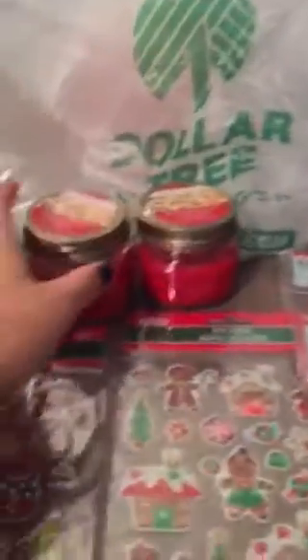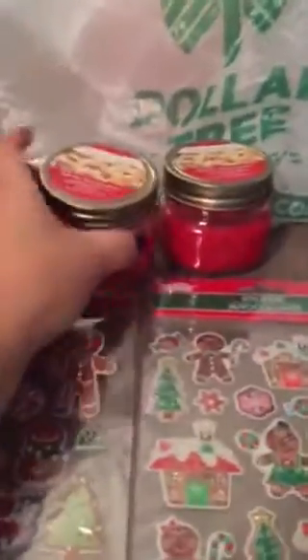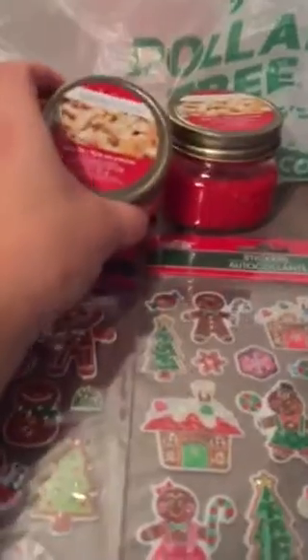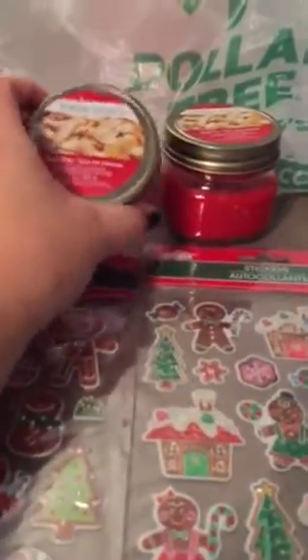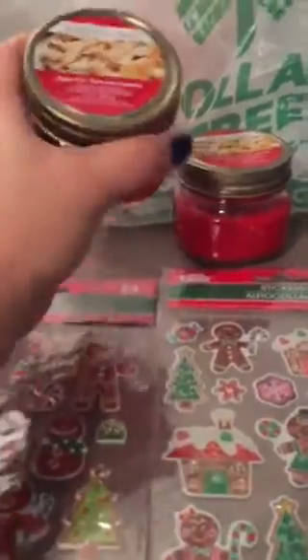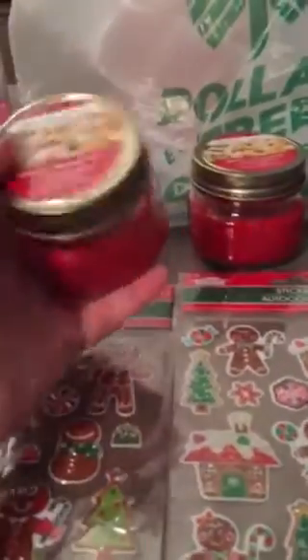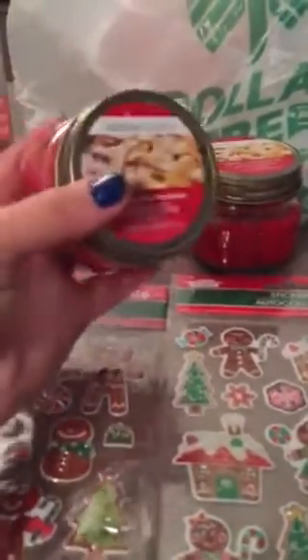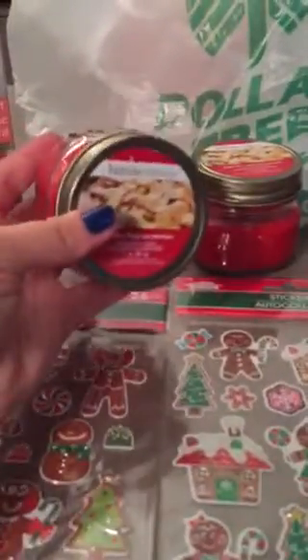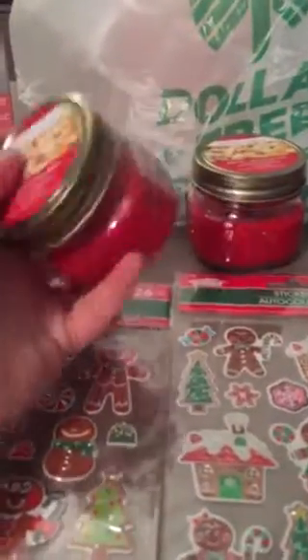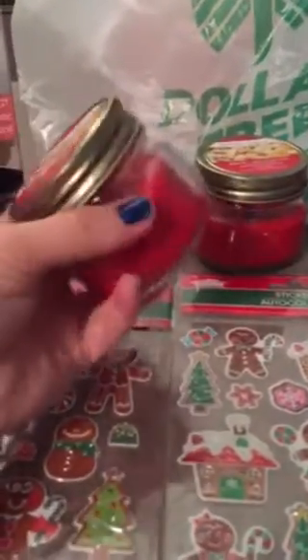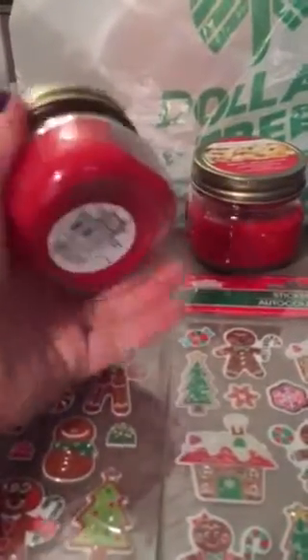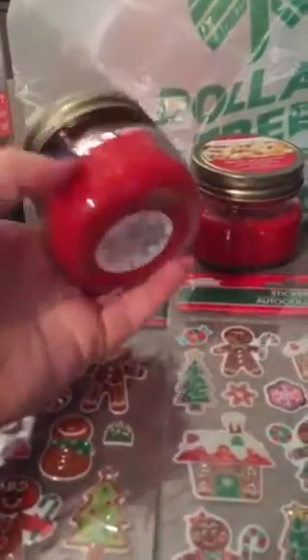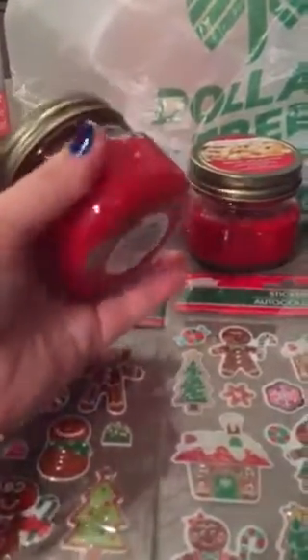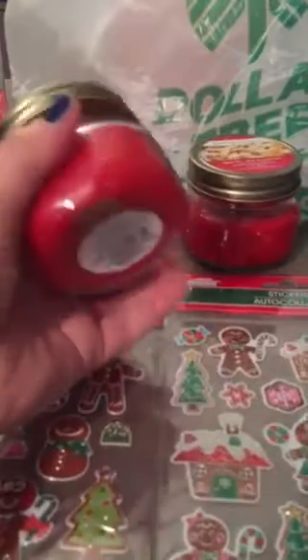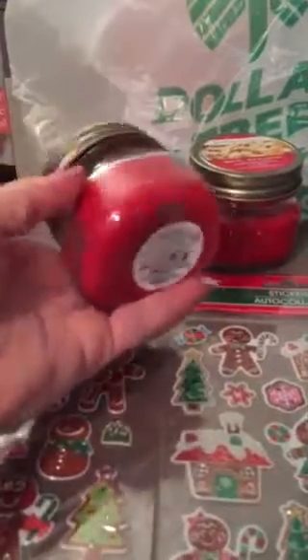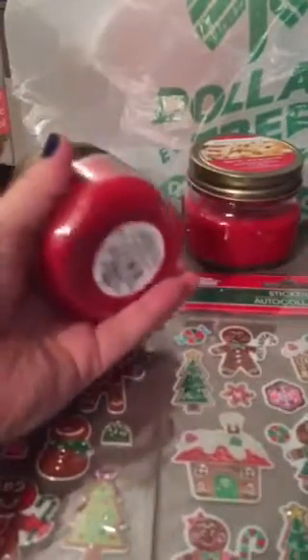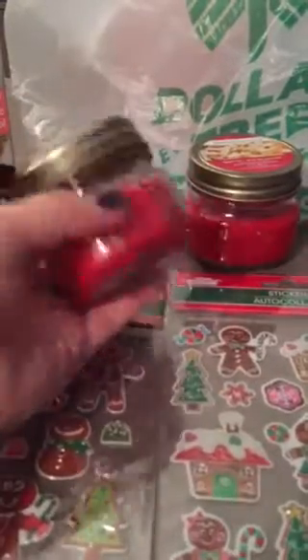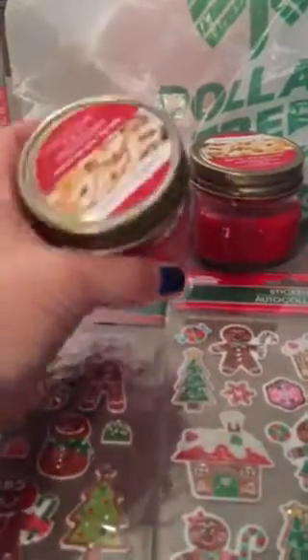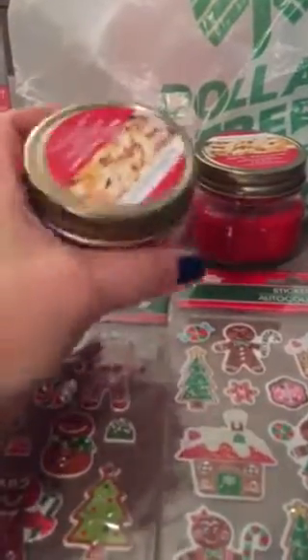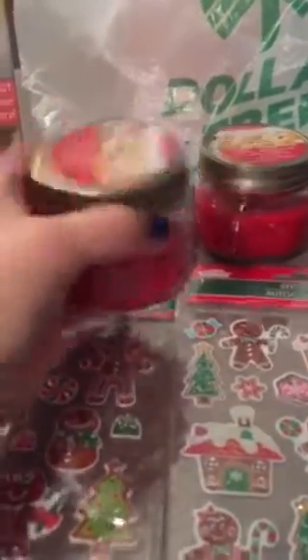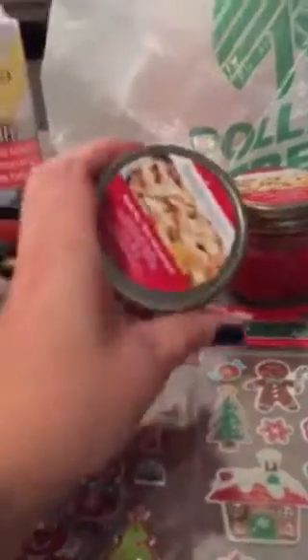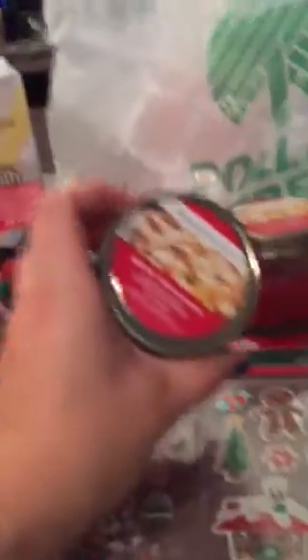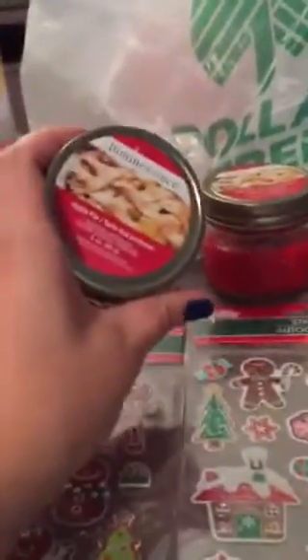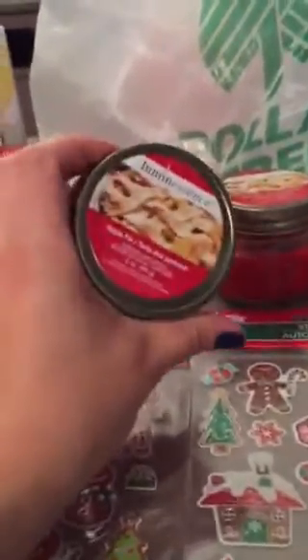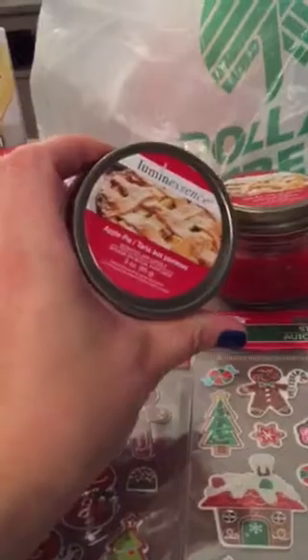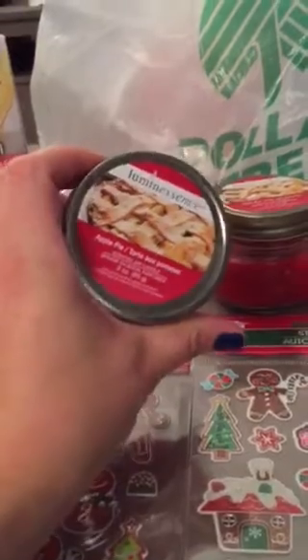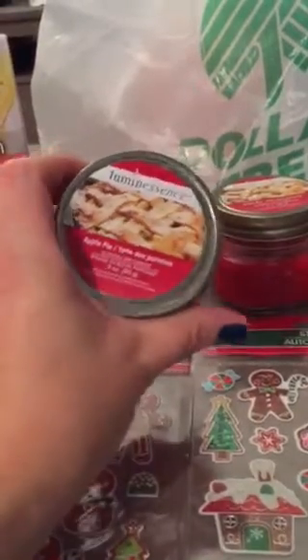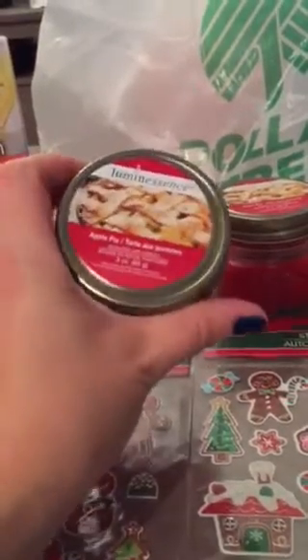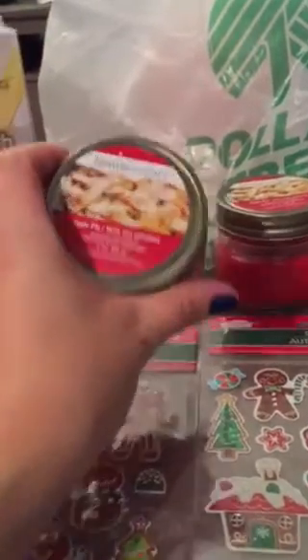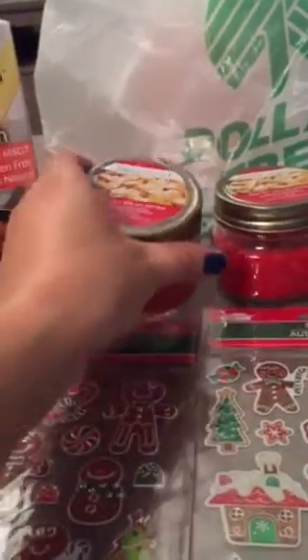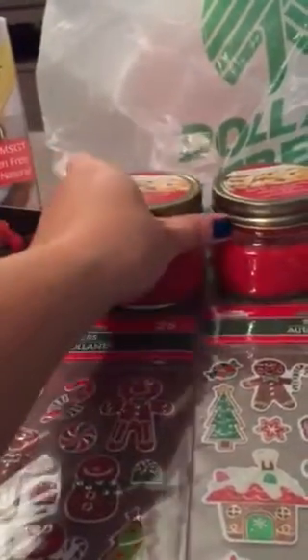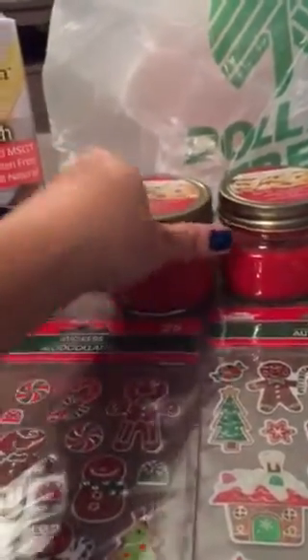I also picked up some Luminescence candles. You guys know that I picked up the pumpkin ones and they work really well — they do fill up the room. So I went ahead and picked up the apple pie scent. I only got two of those.